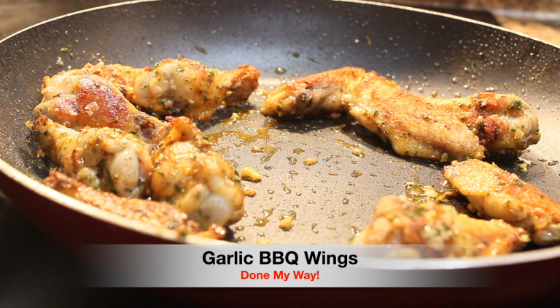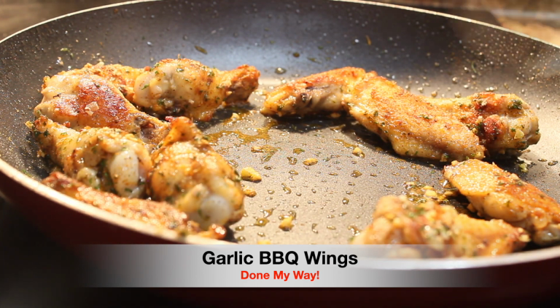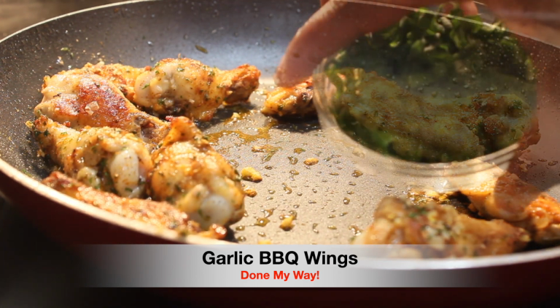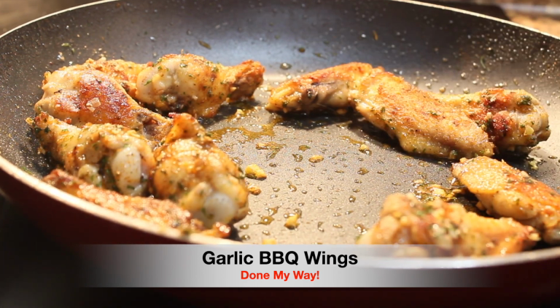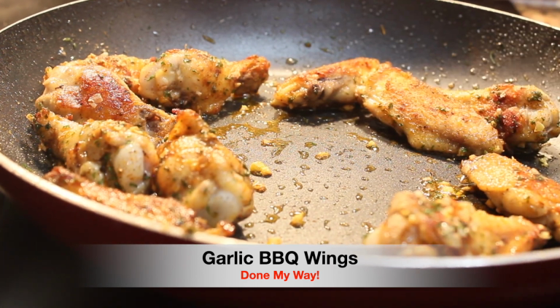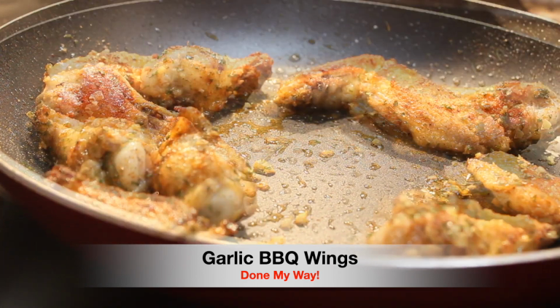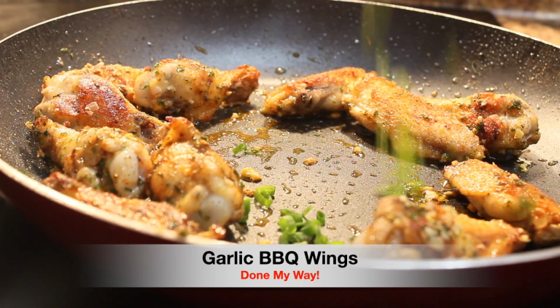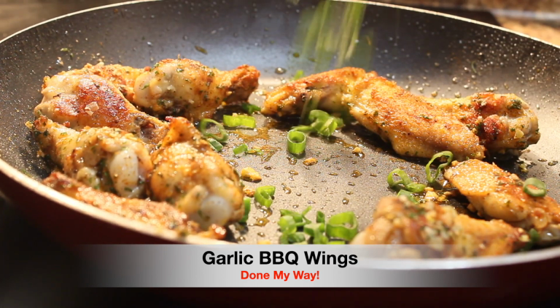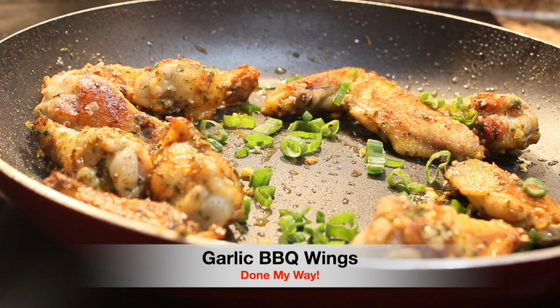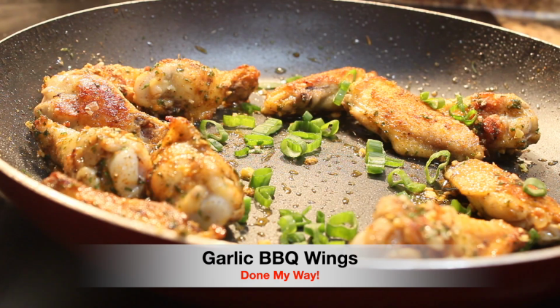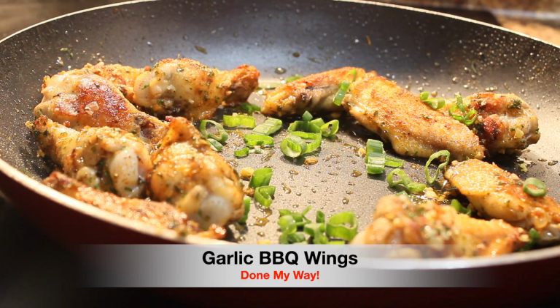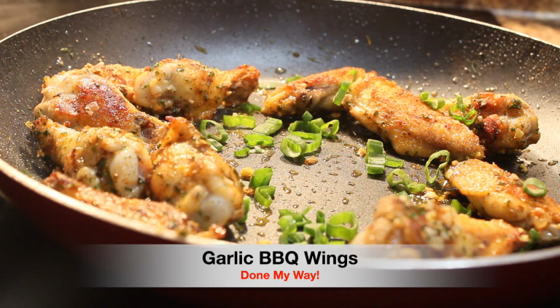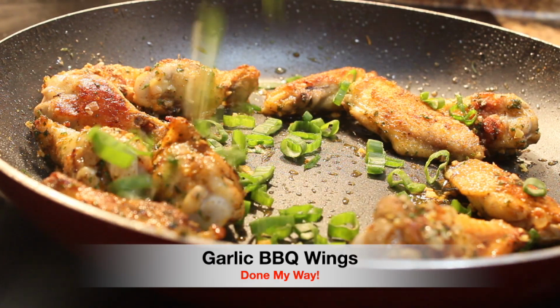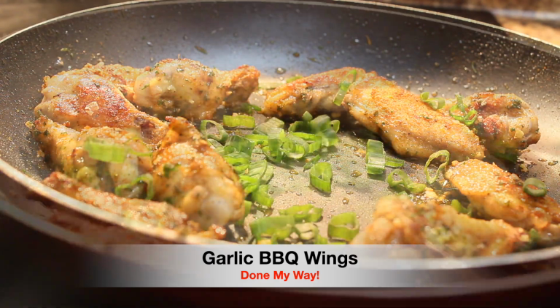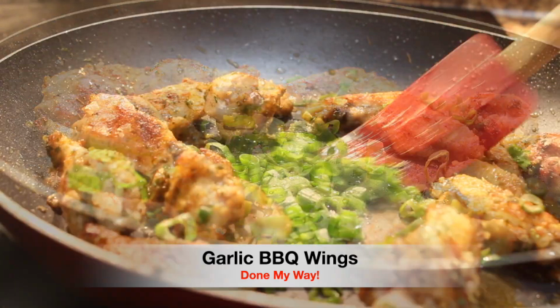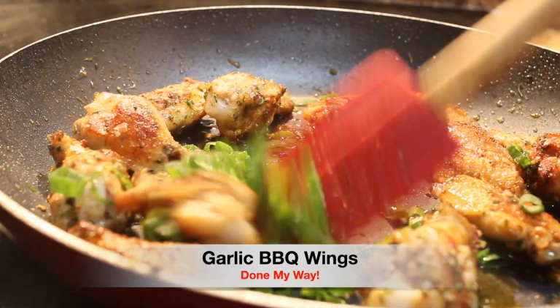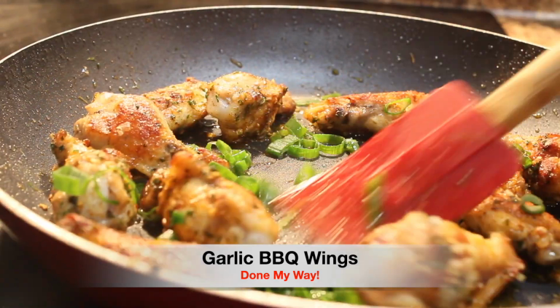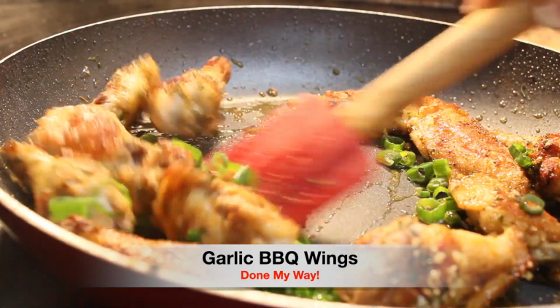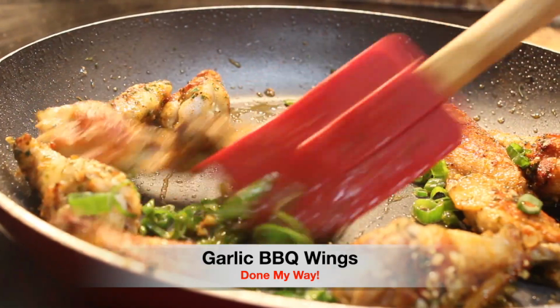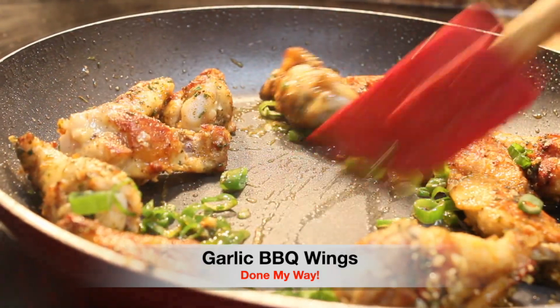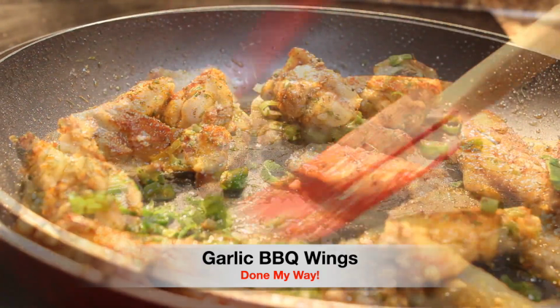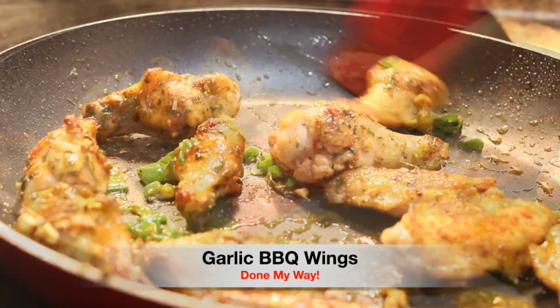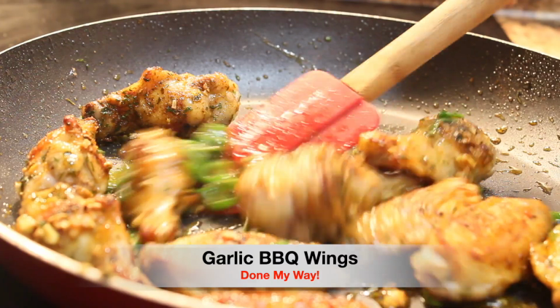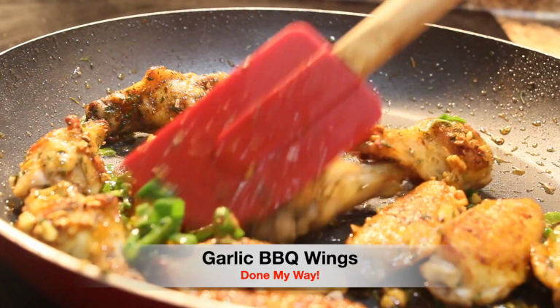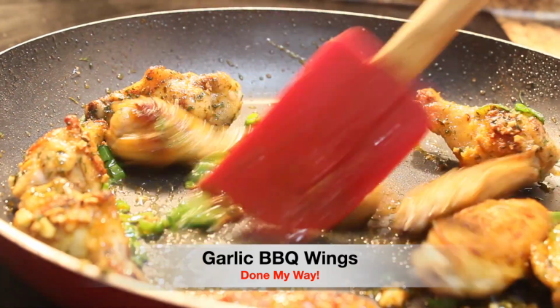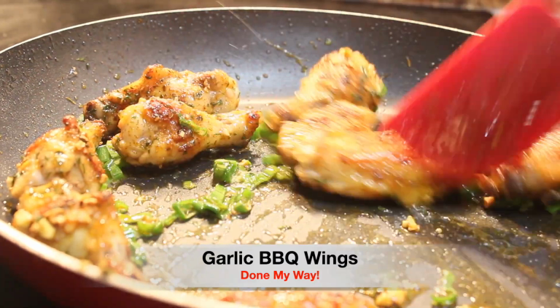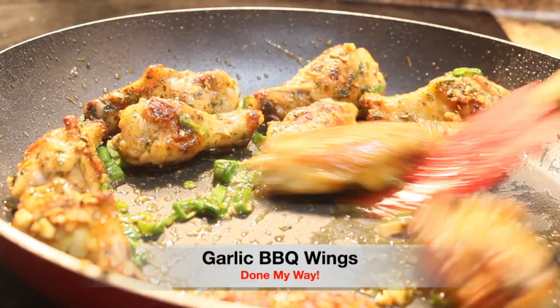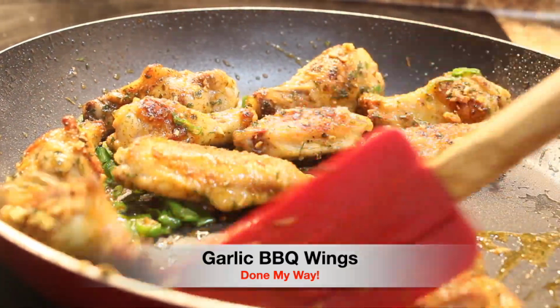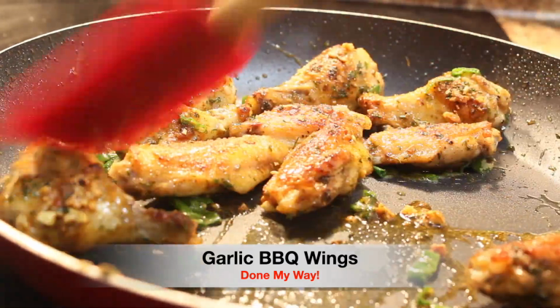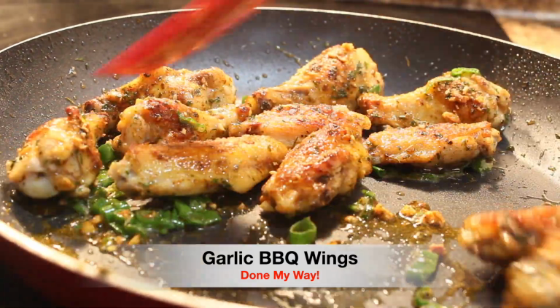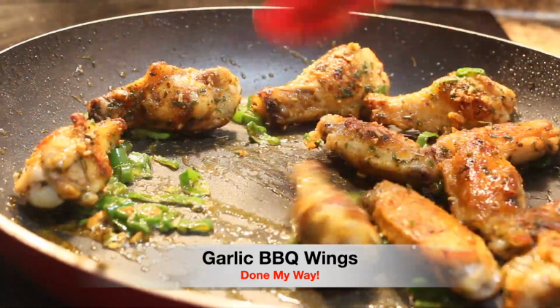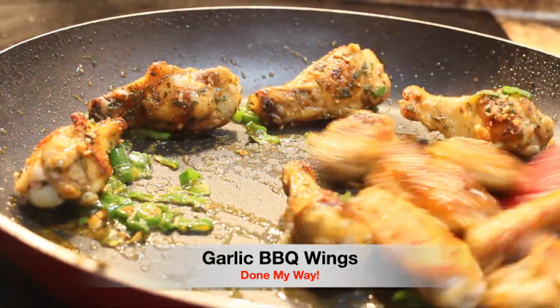Next I will be adding one third cup of chopped green chive onions, and we are going to sauté this delicious dish. This is my garlic barbecue wings.